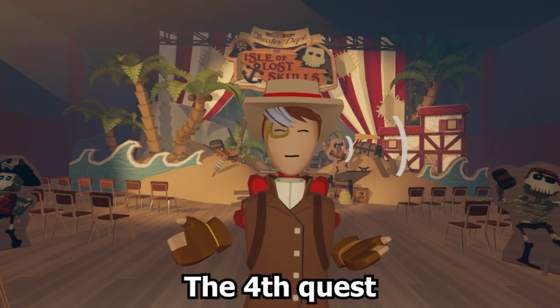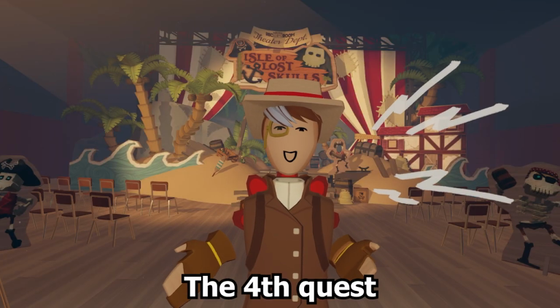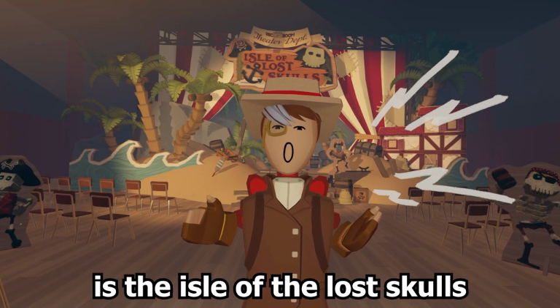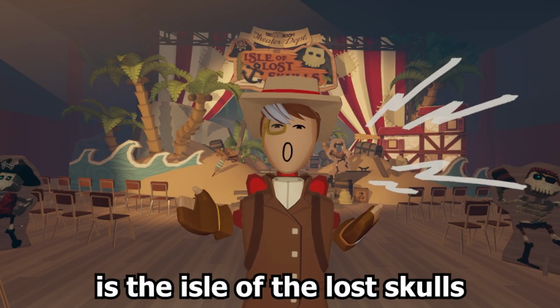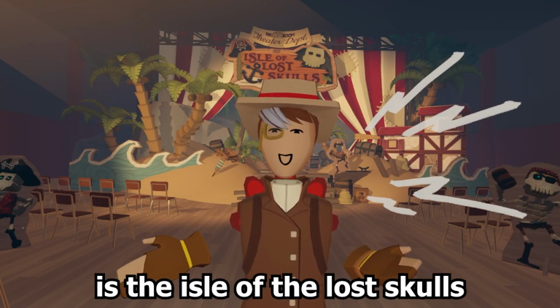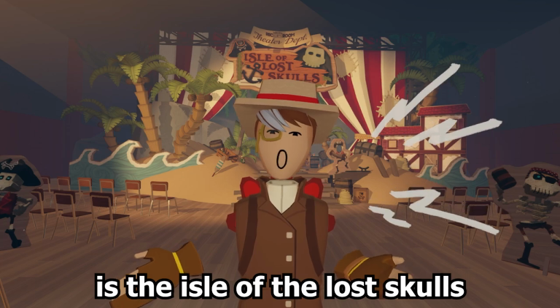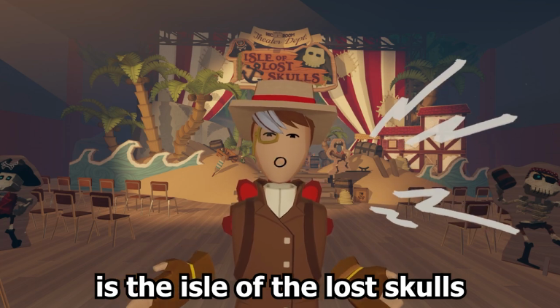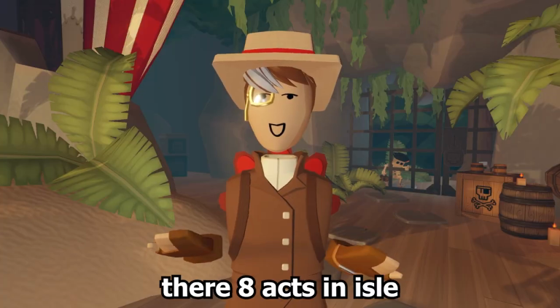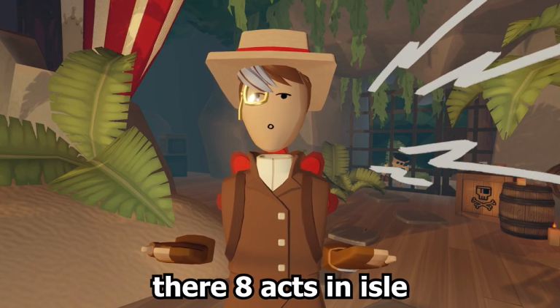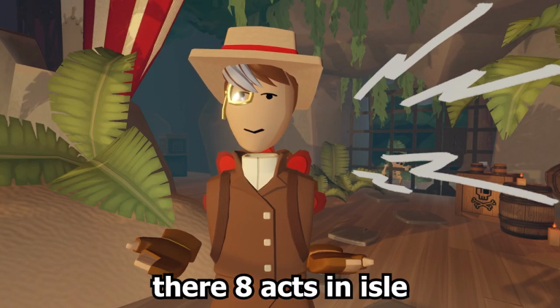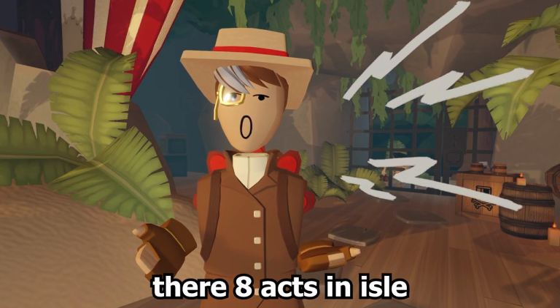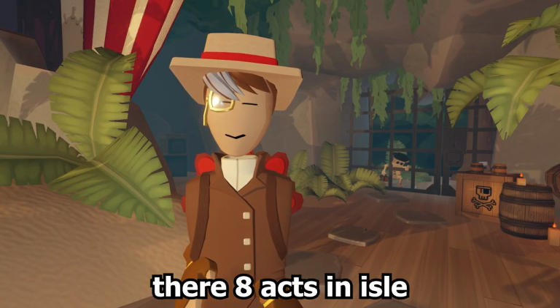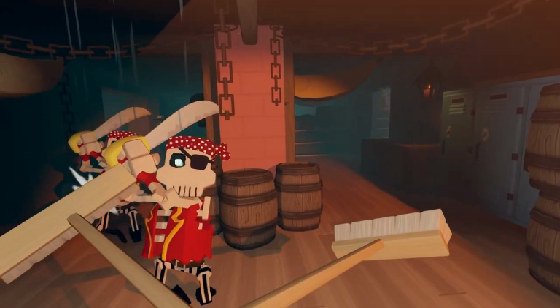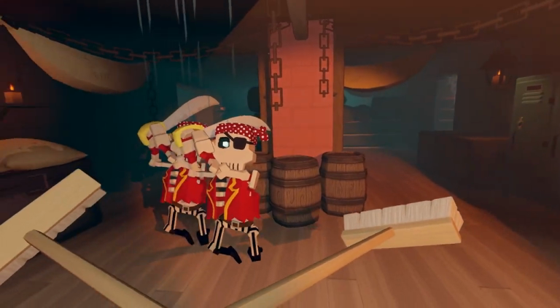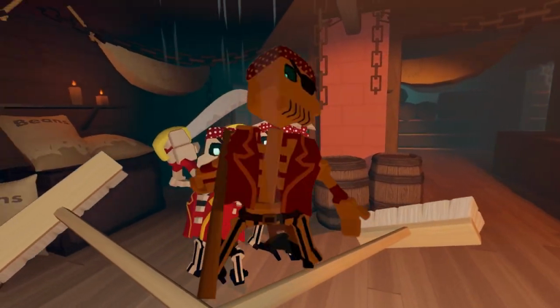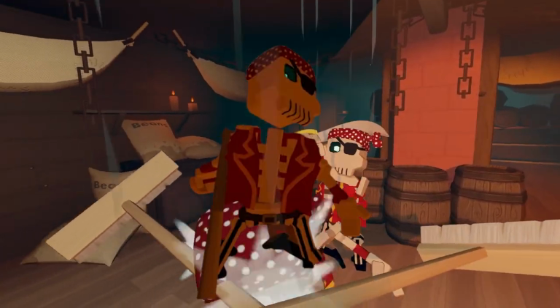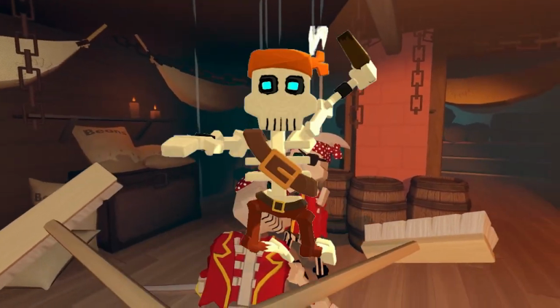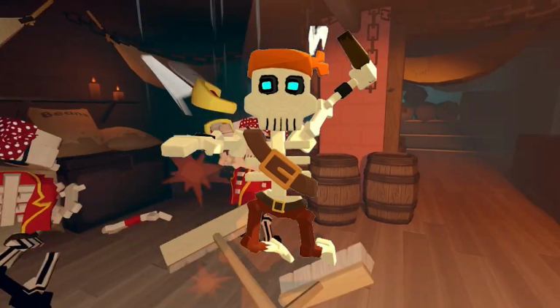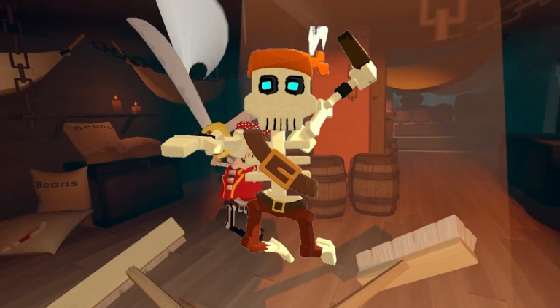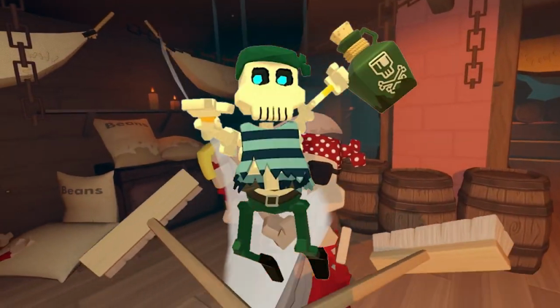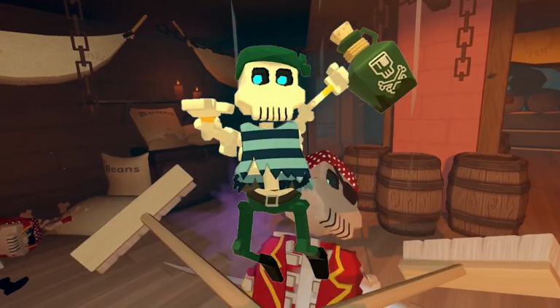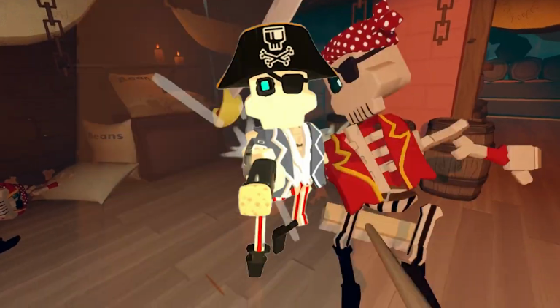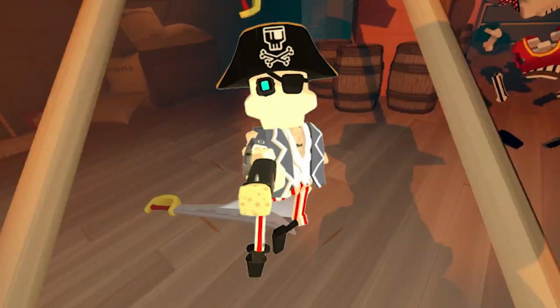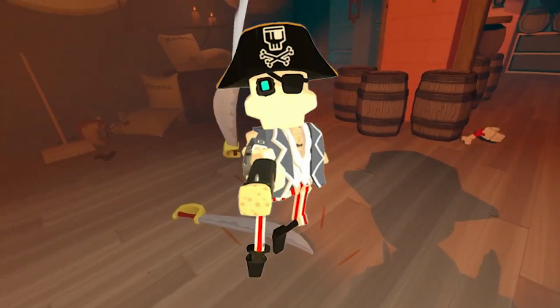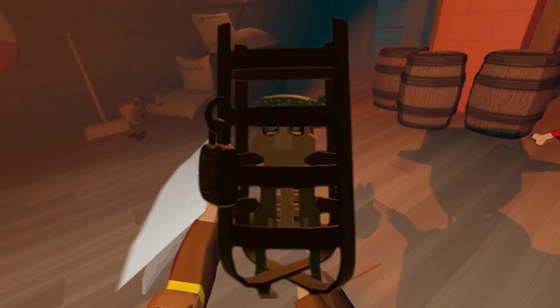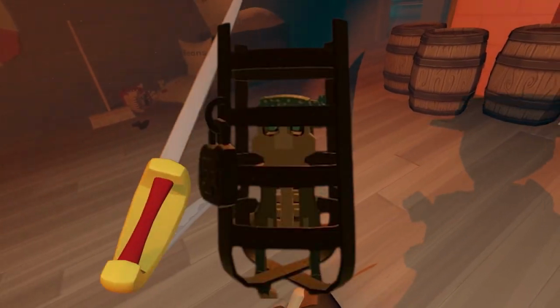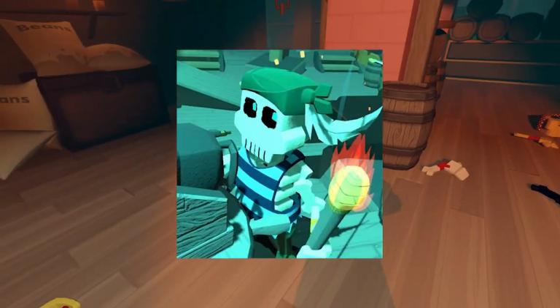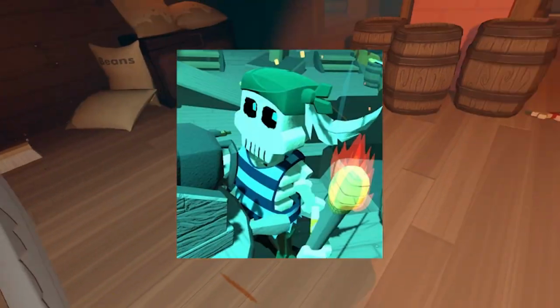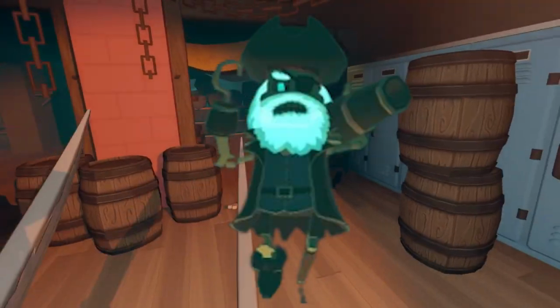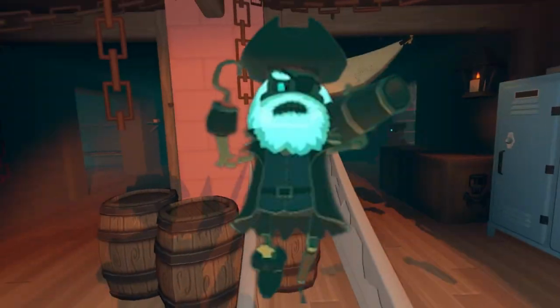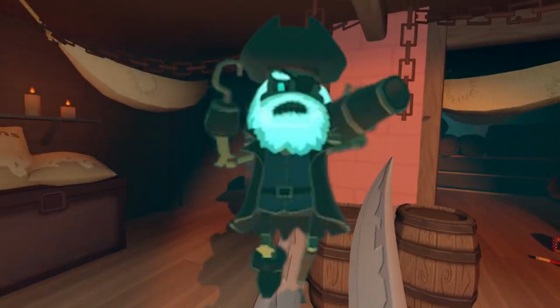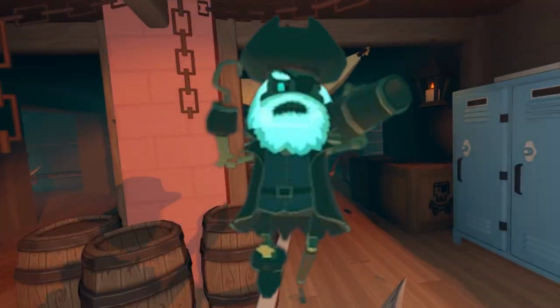The fourth quest is the Isle of the Lost Skulls. There are eight acts in the Isle, with enemies like the Swashbuckler, the Bottle Thrower, the Jug Thrower, the Pirate Captains, the Gibbets, the Cannoneers, and Ghostbeard.